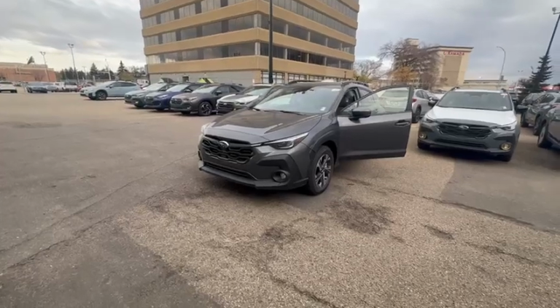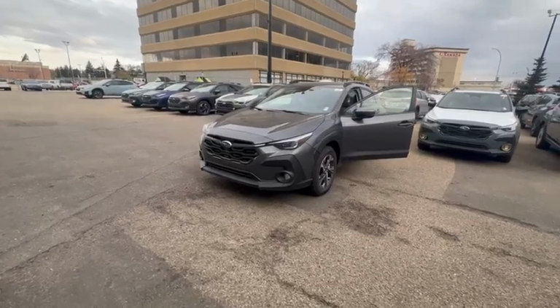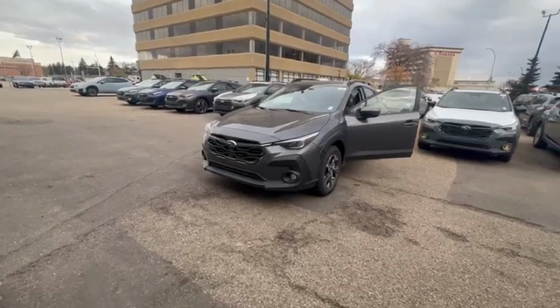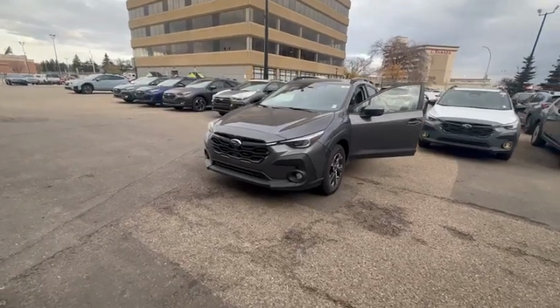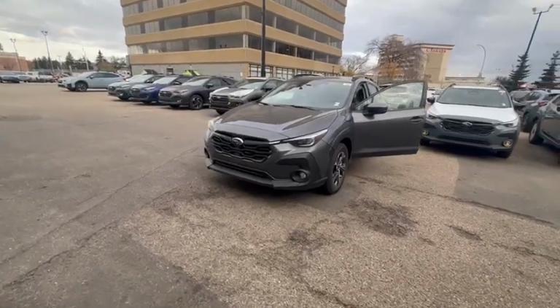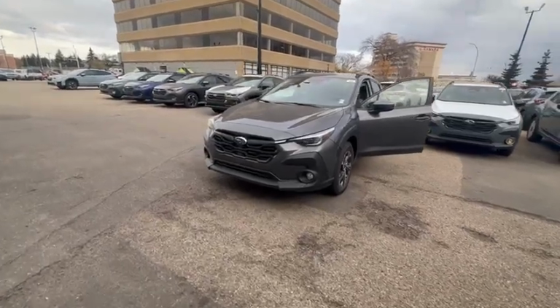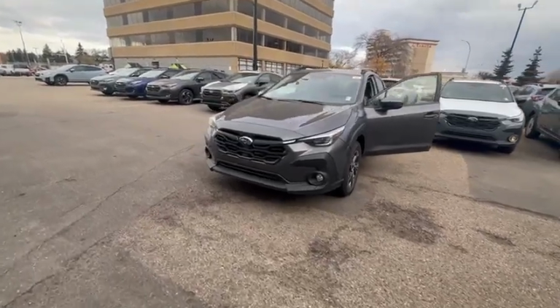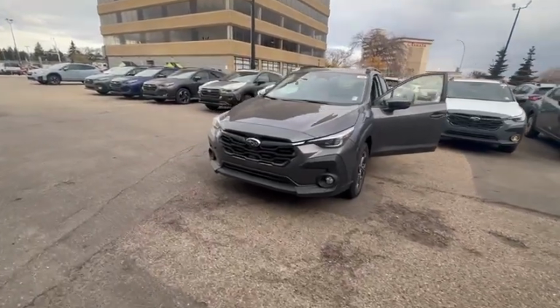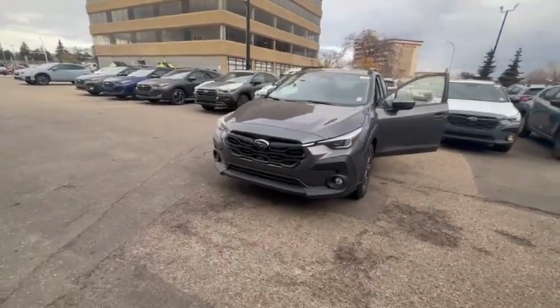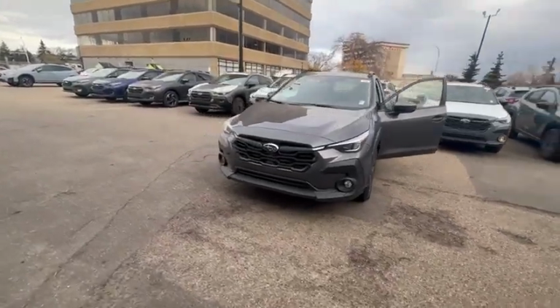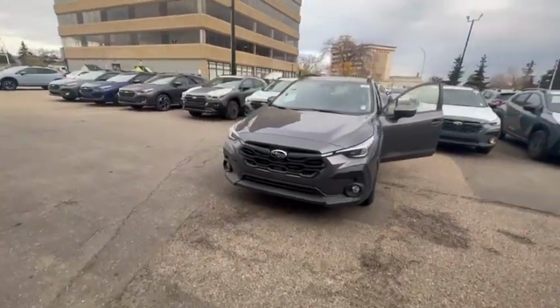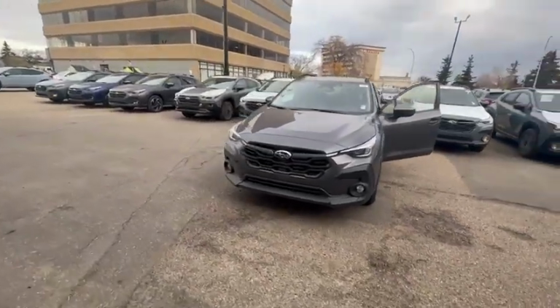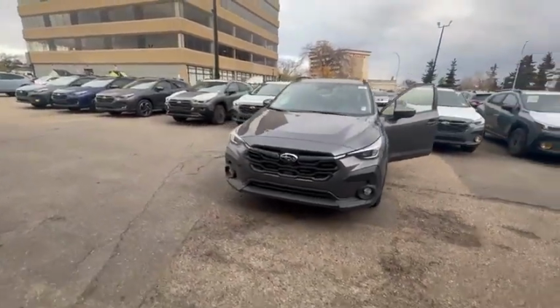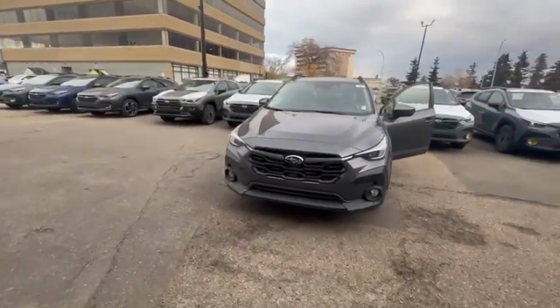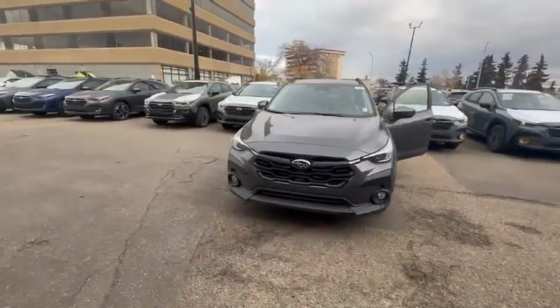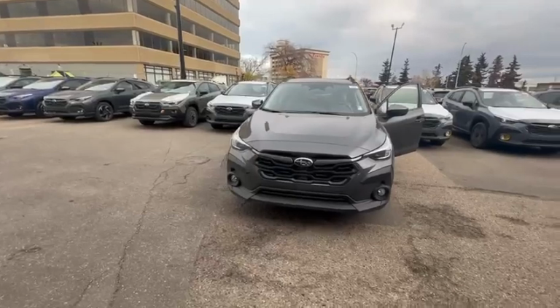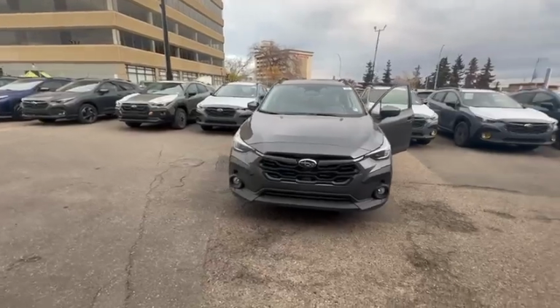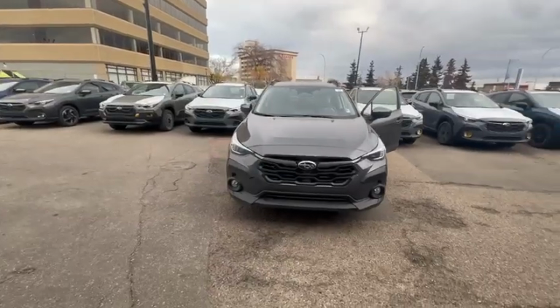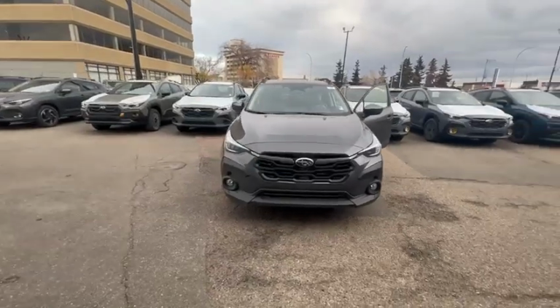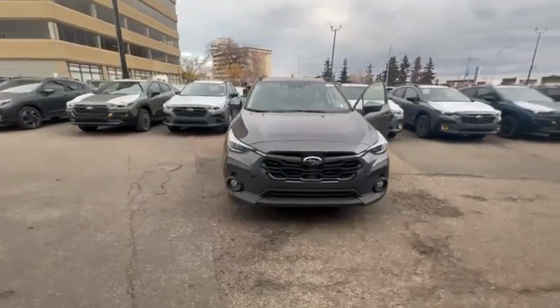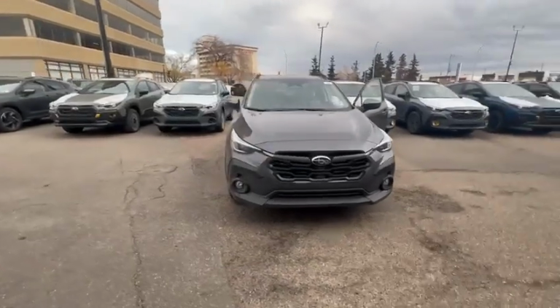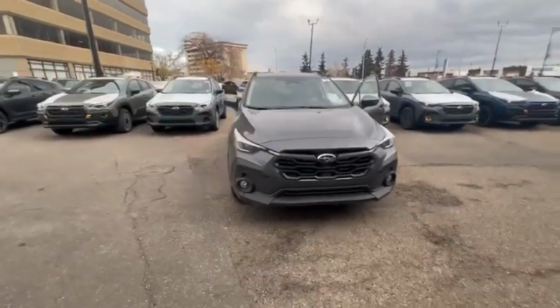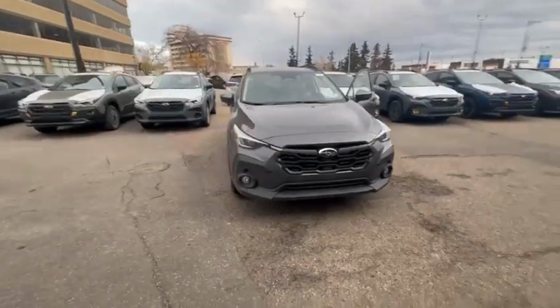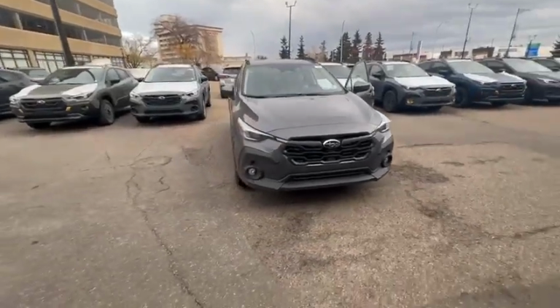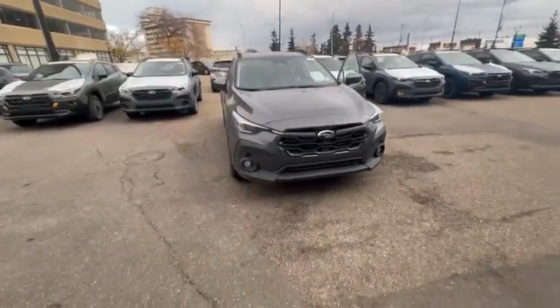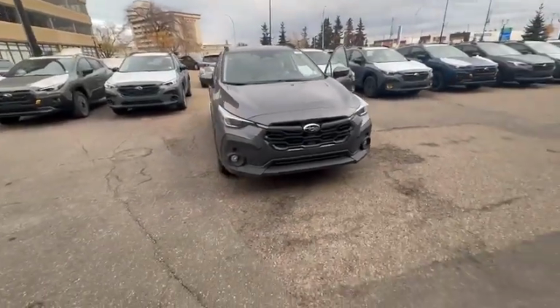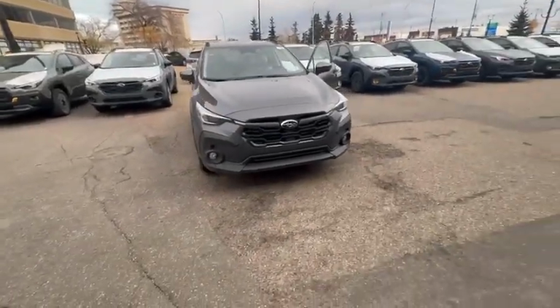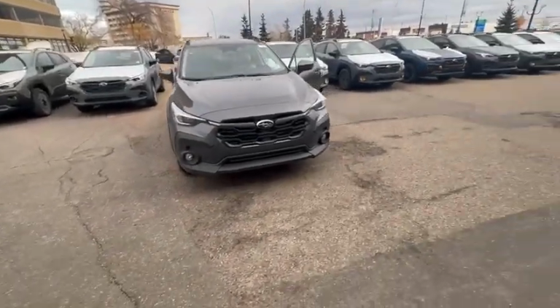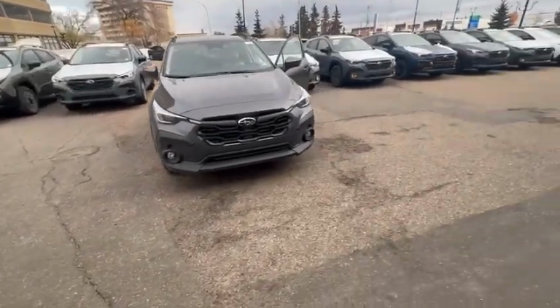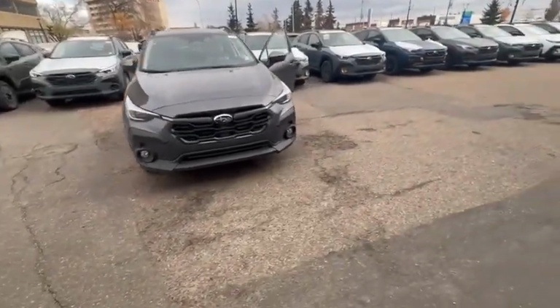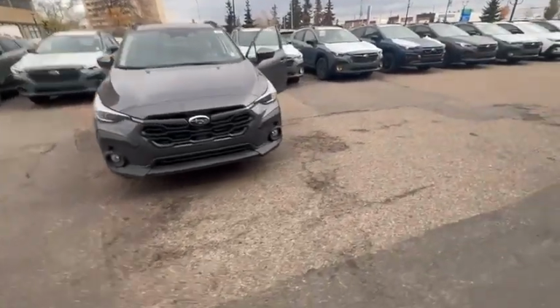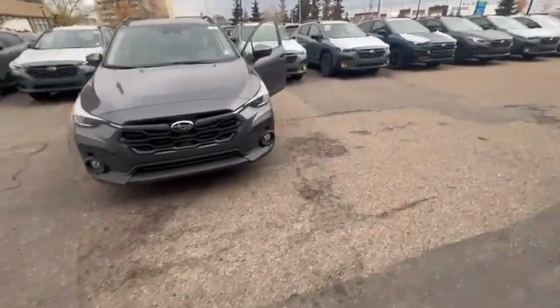Good morning, this is Kabir from Rally Subaru just doing a 360 walk-around video on a Subaru Crosstrek Touring. I just want to show you how this car looks from inside and outside.